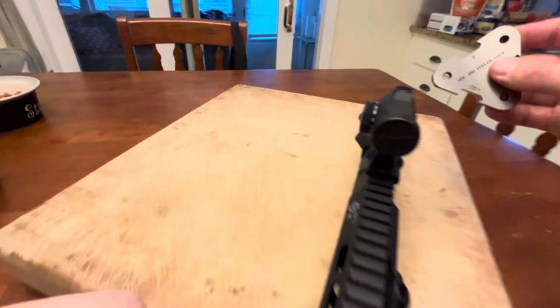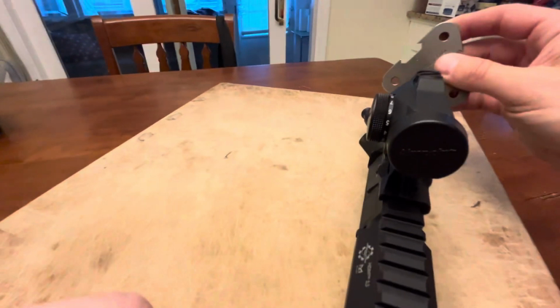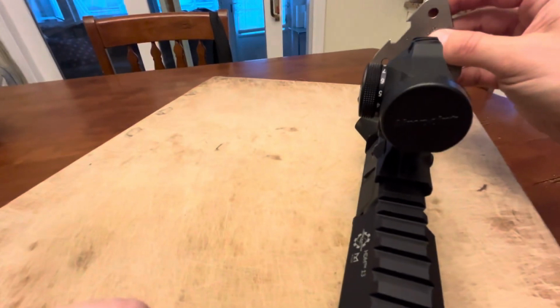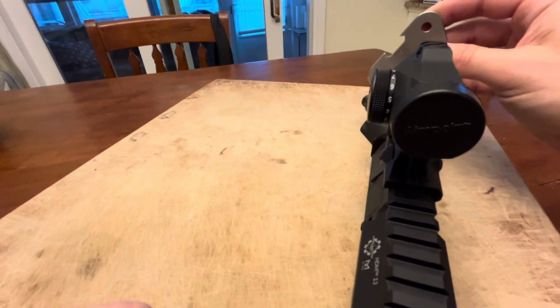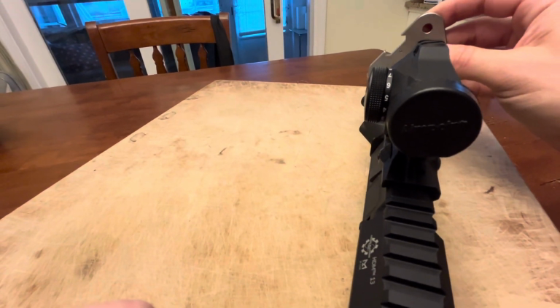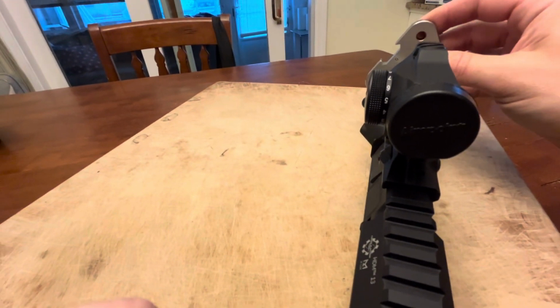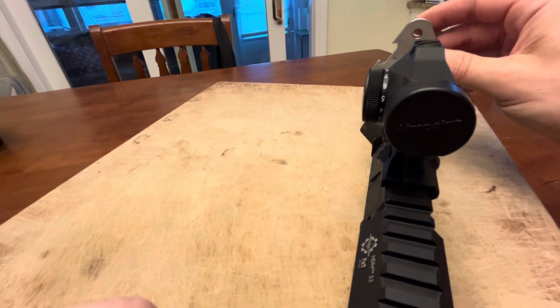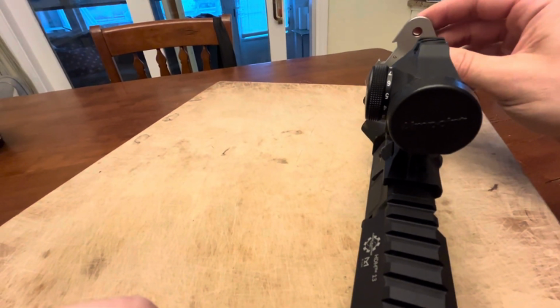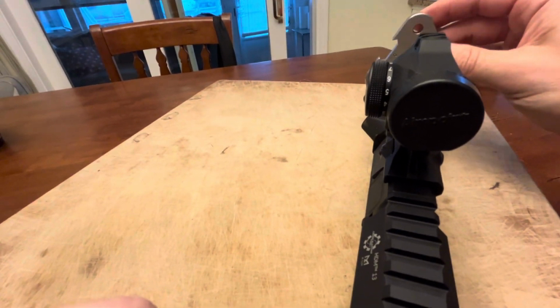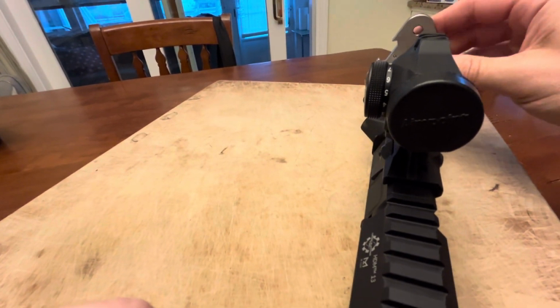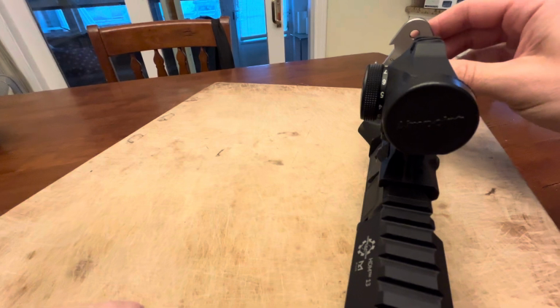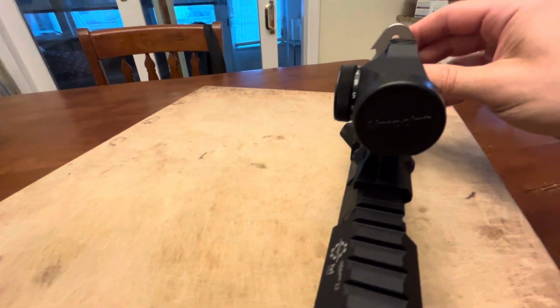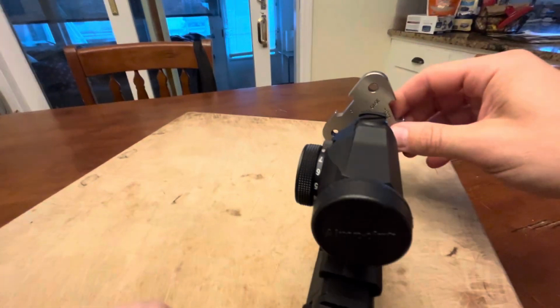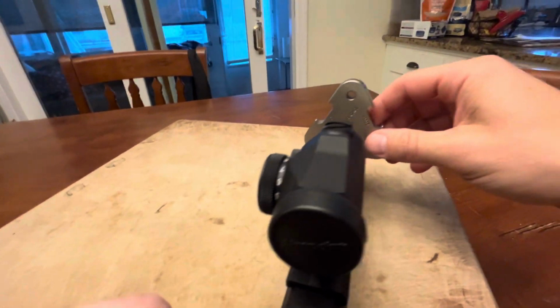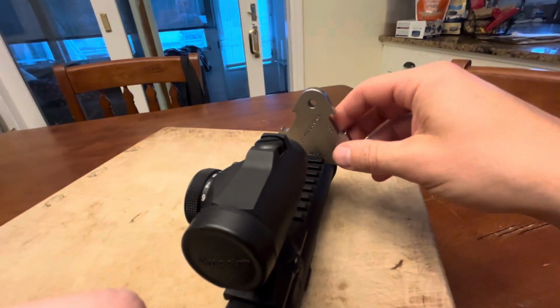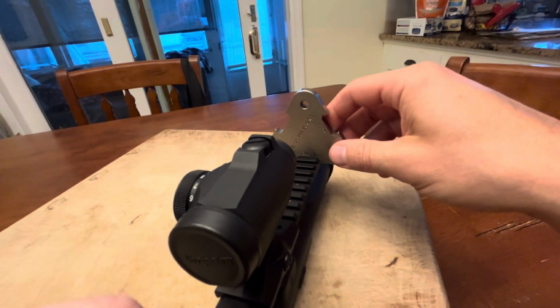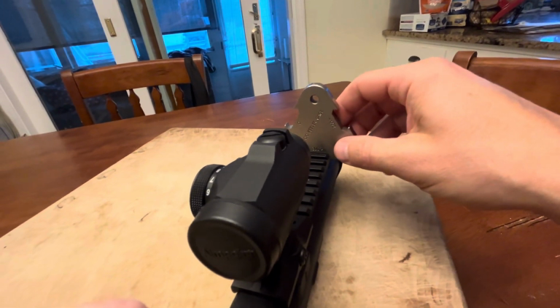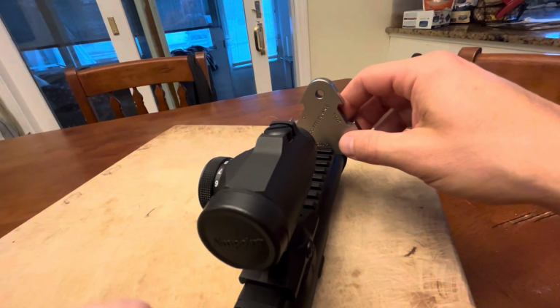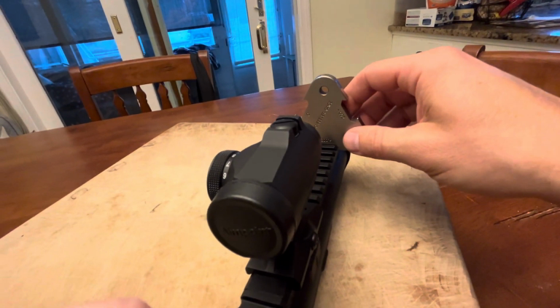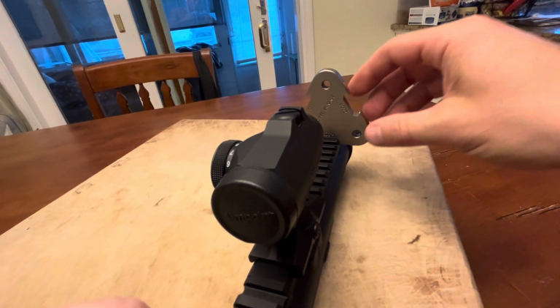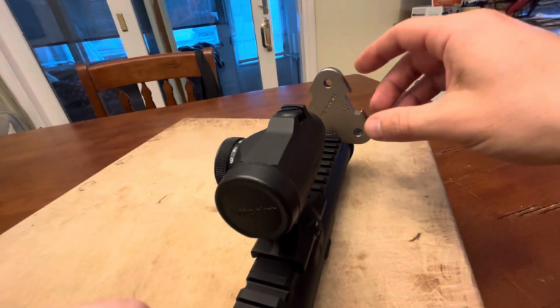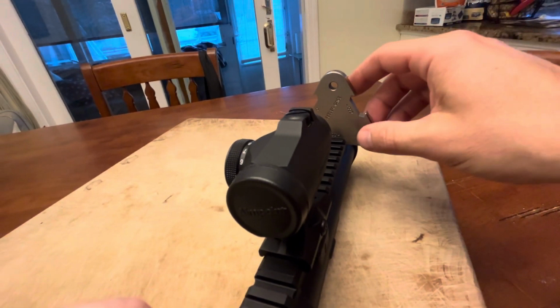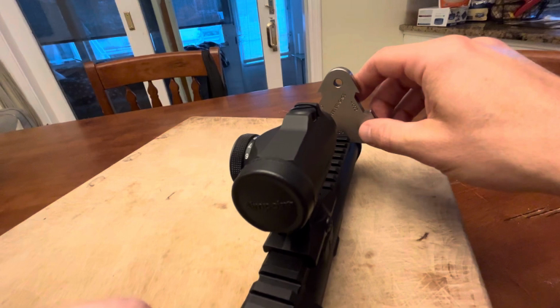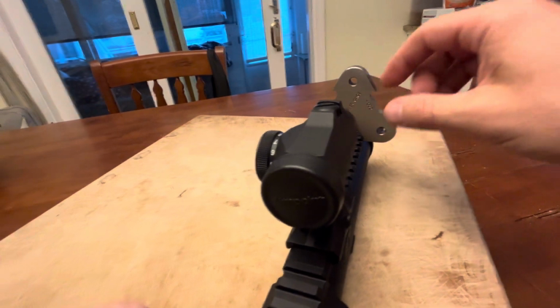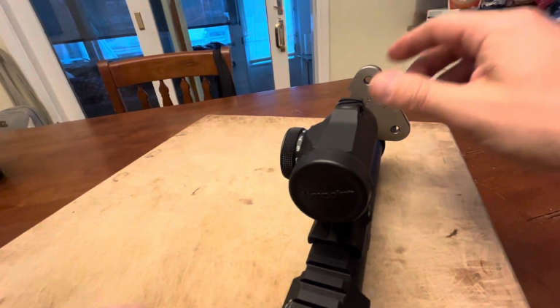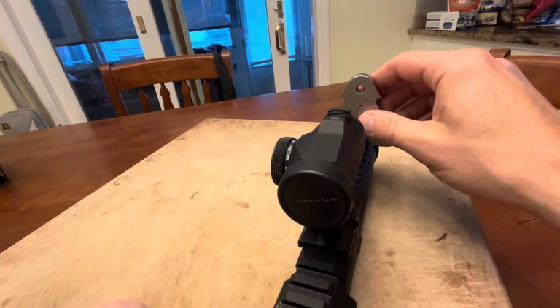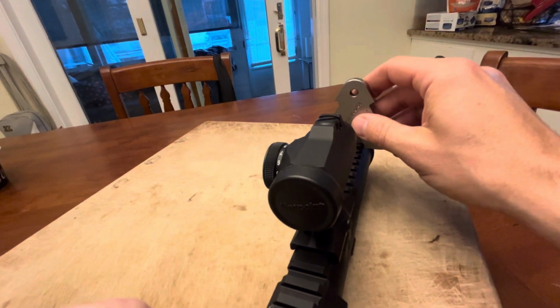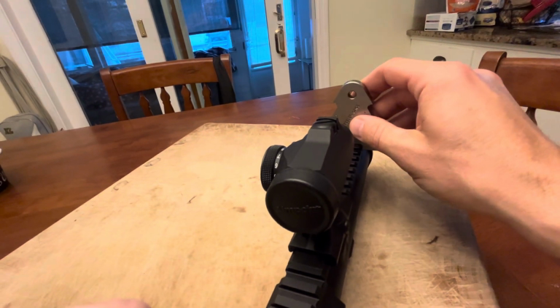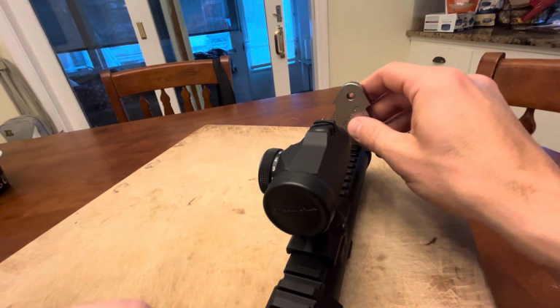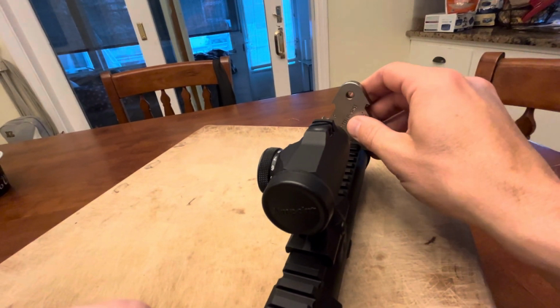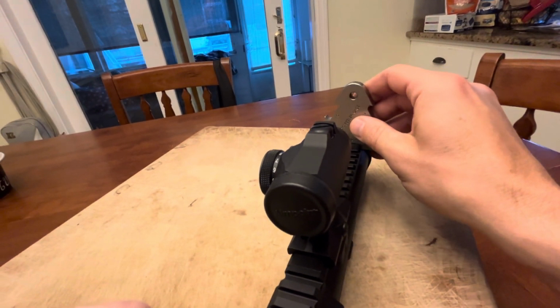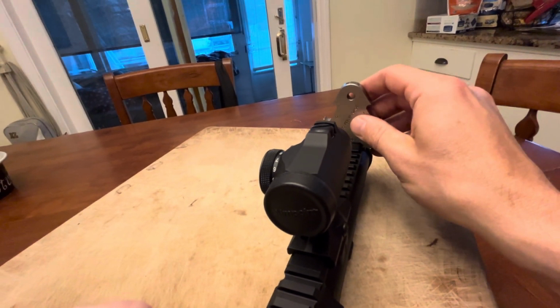Let me just double check this, because I haven't actually tried this receiver — and there it goes, plus-two side fits, nice and snug. Well, a little bit of rock. I mean, if I had to guess, maybe plus one, one and a half at the most.